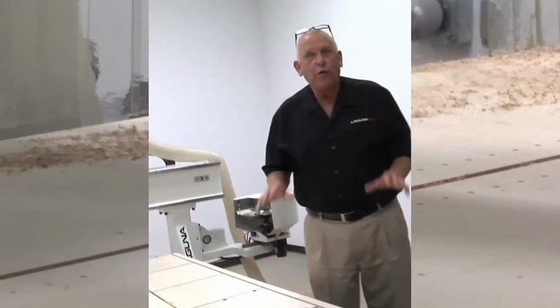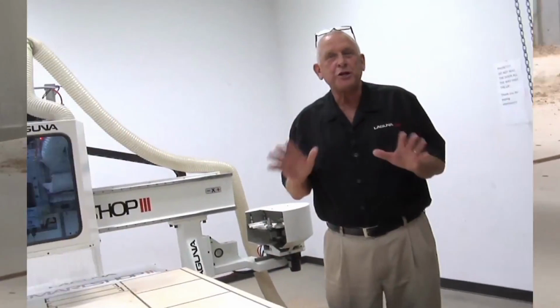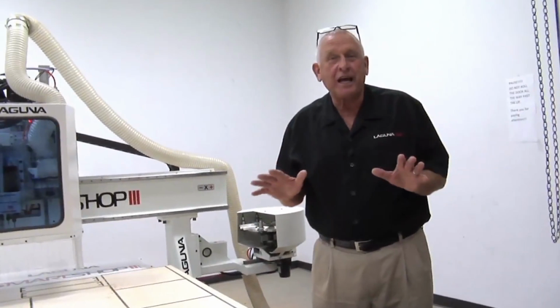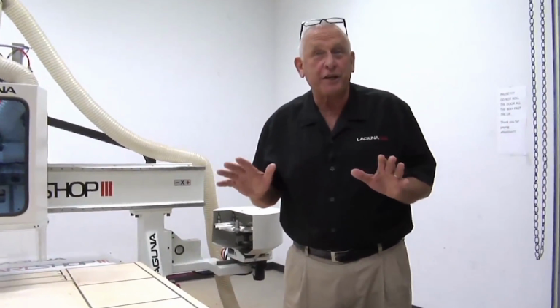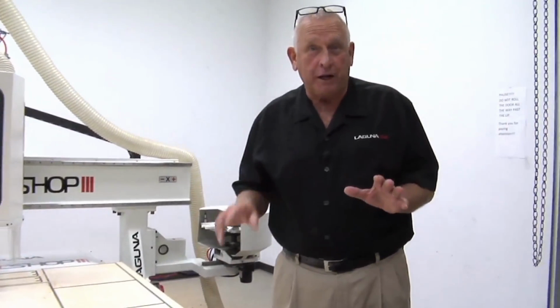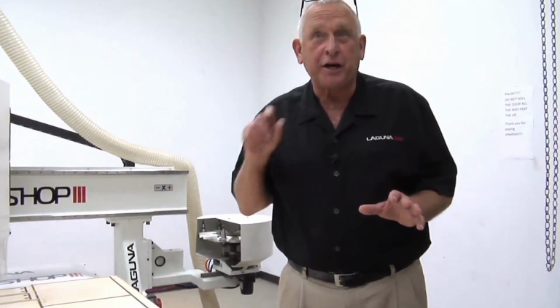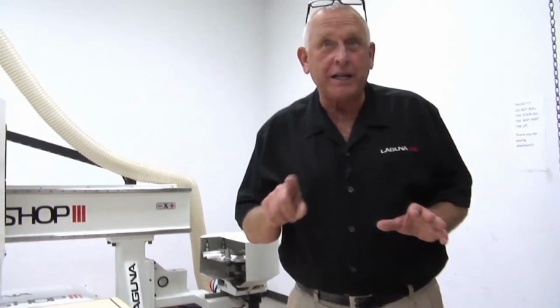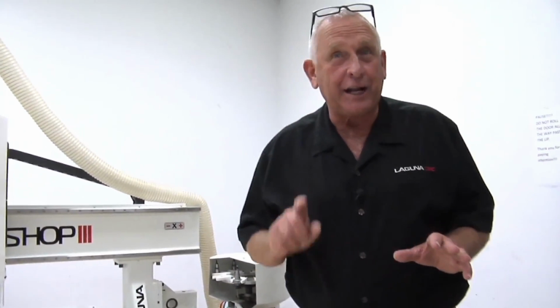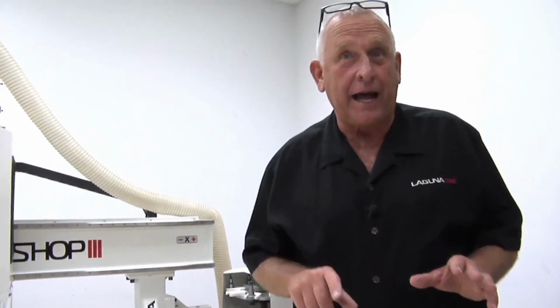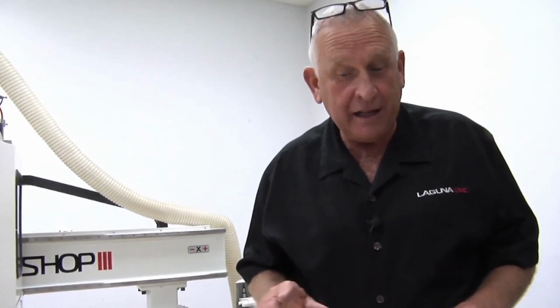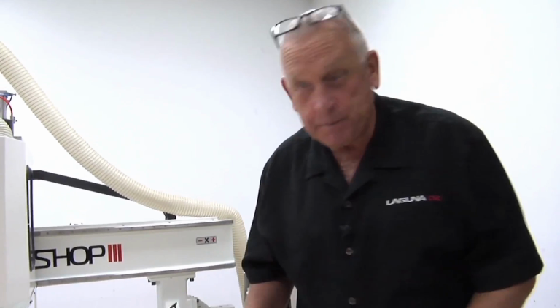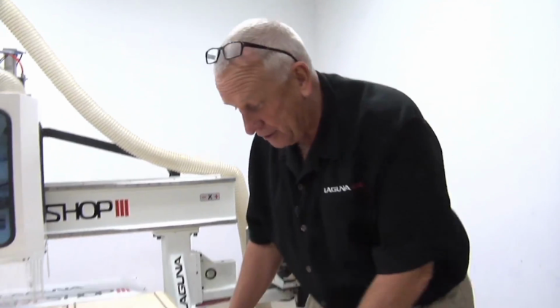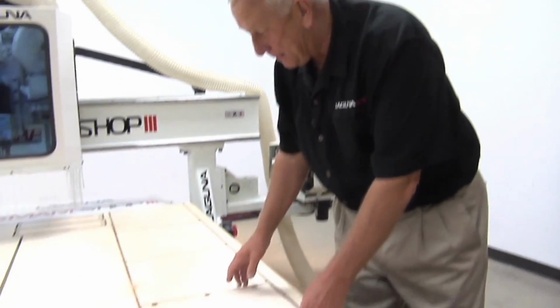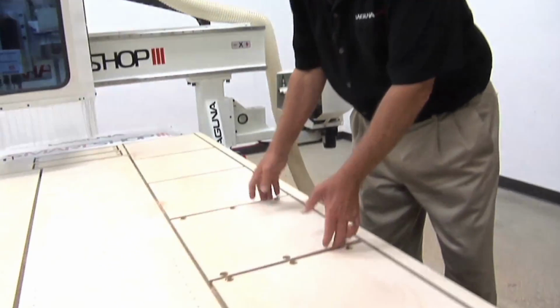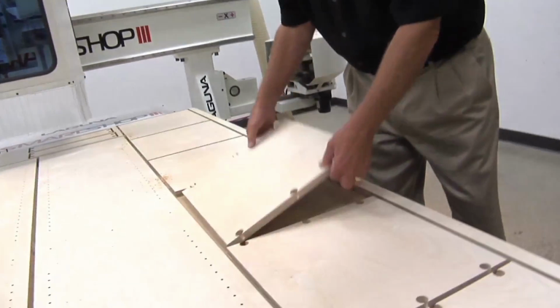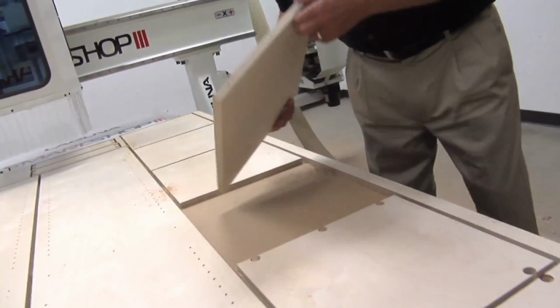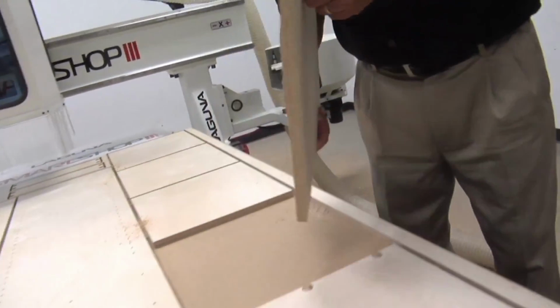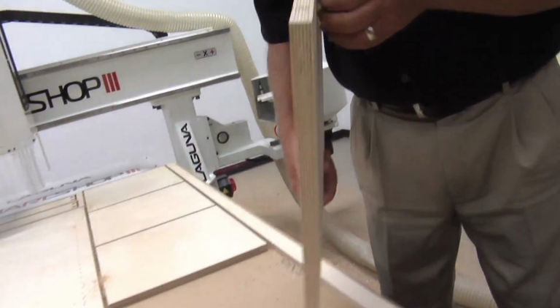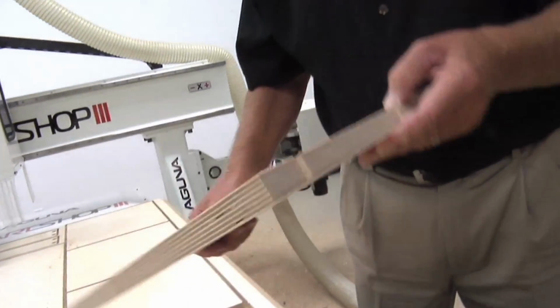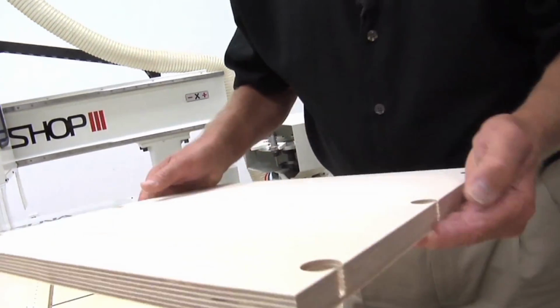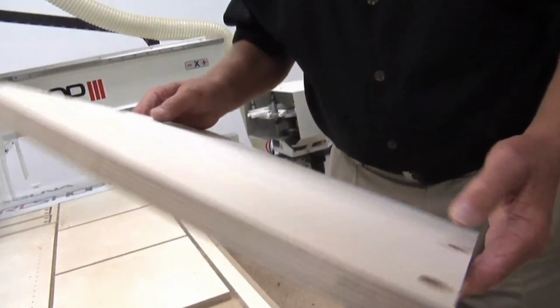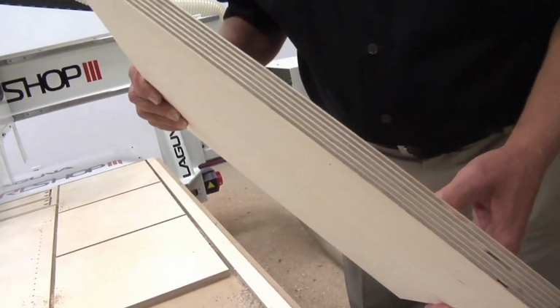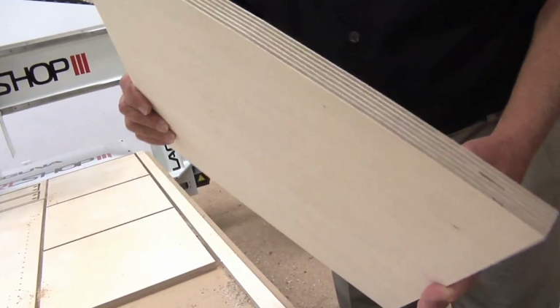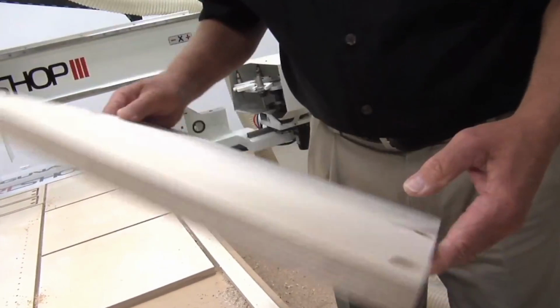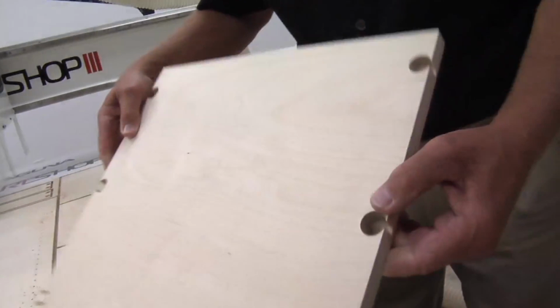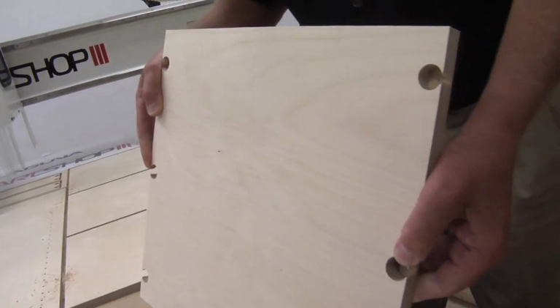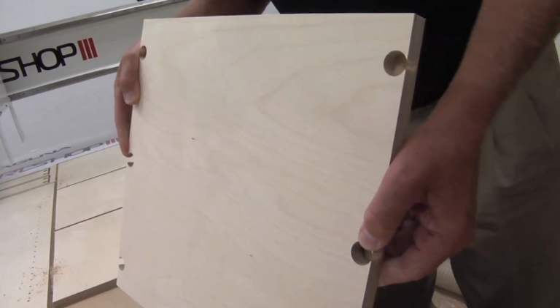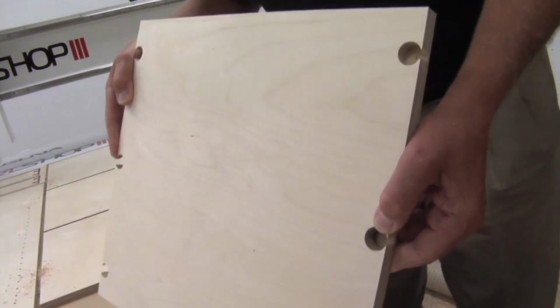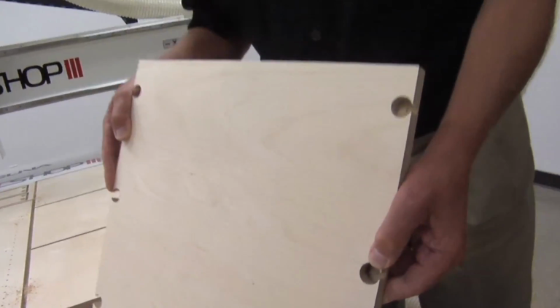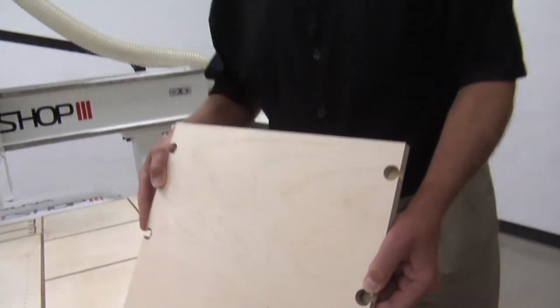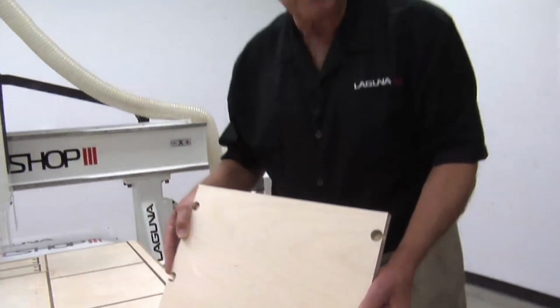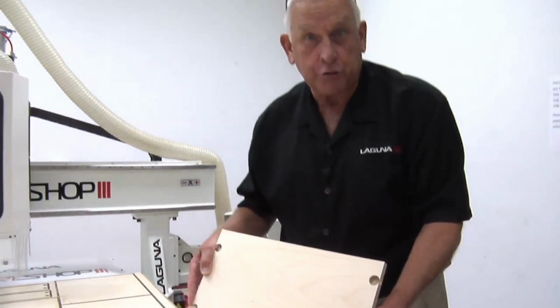Well, as you can see, I left the dust shroud up so you could really see that cutter in action. These parts are absolutely perfect — beautiful edge finishes. Look at the accuracy of that, and it was so fast. That's what you get with a FANUC machine control.